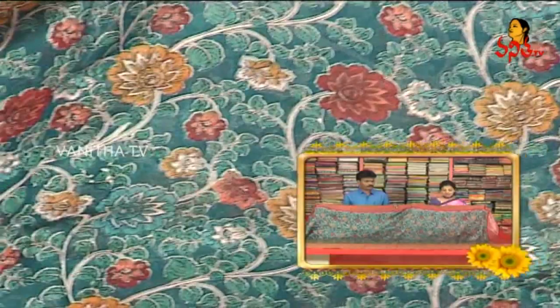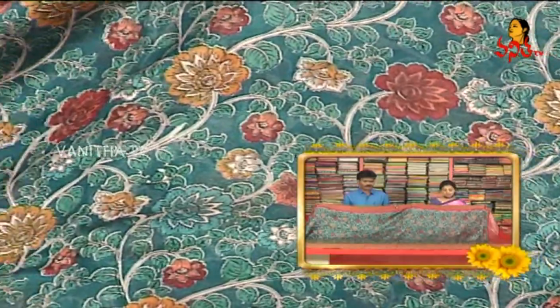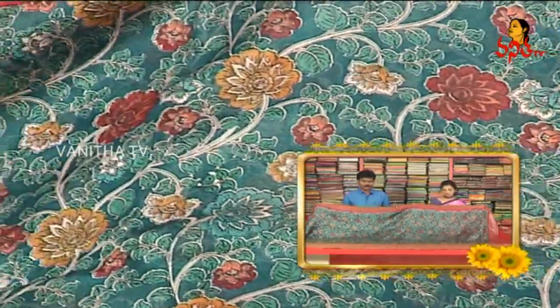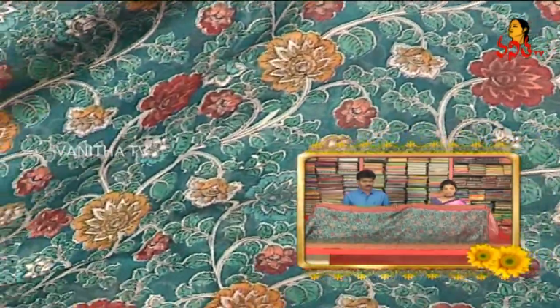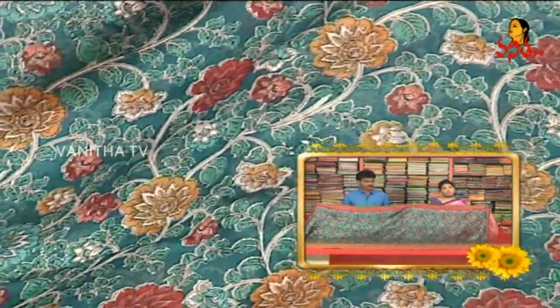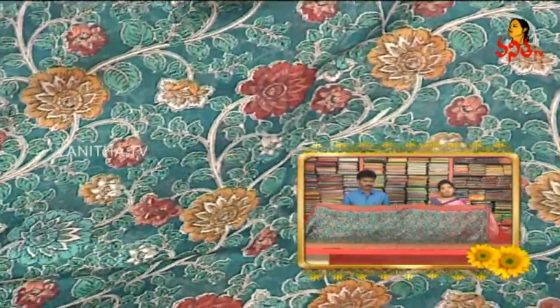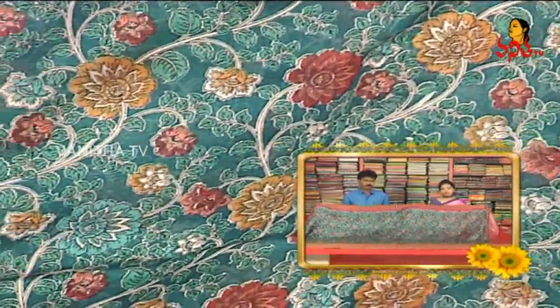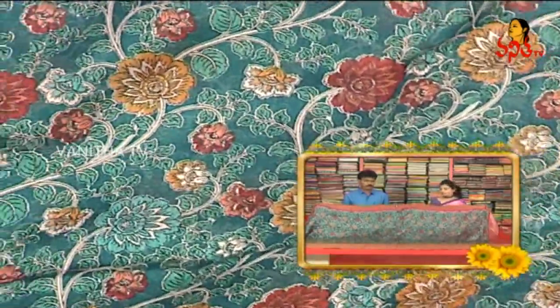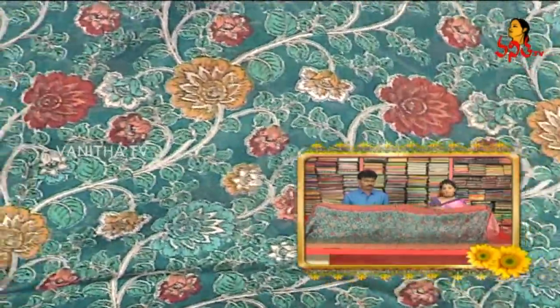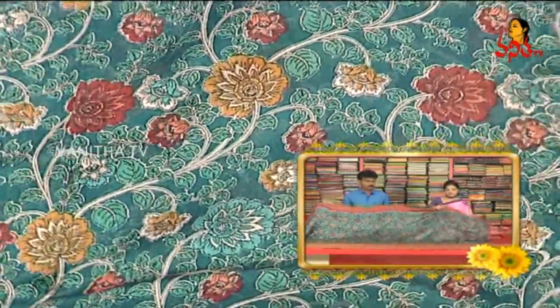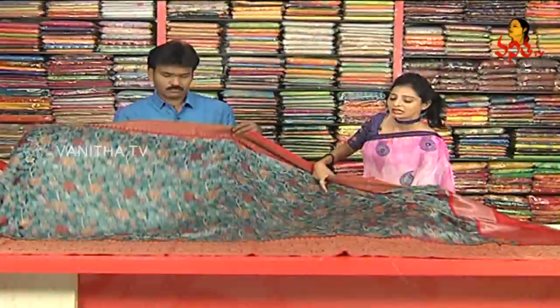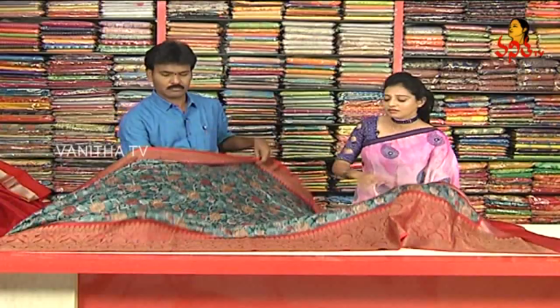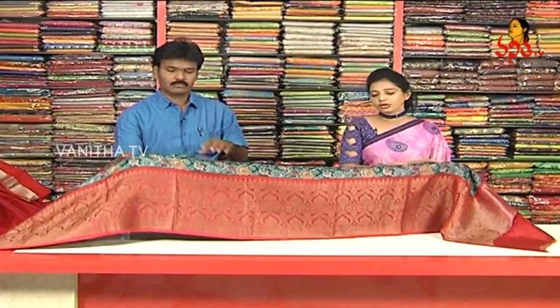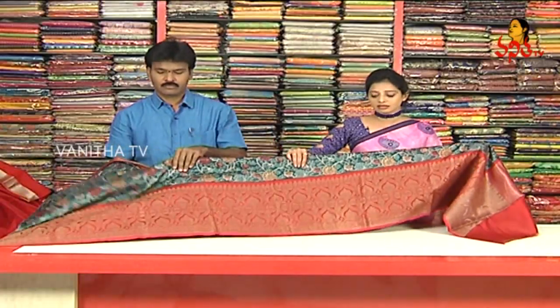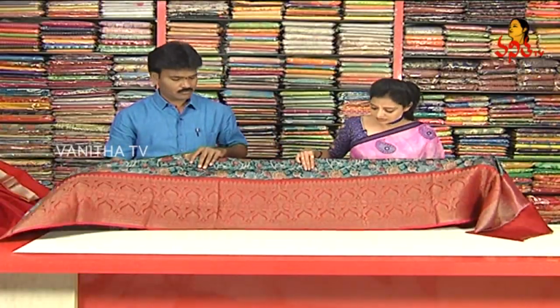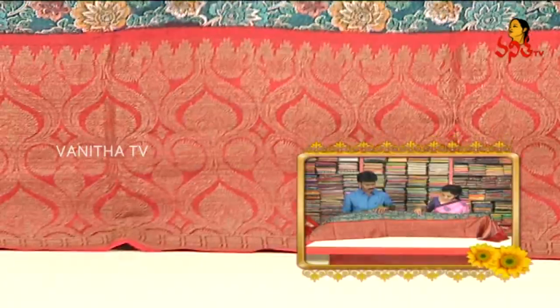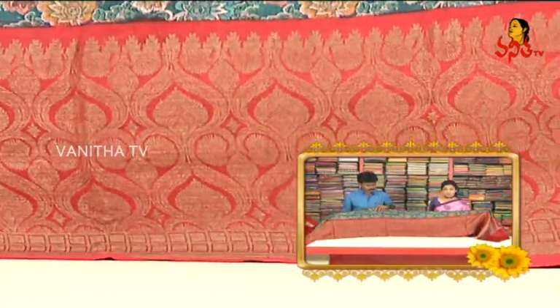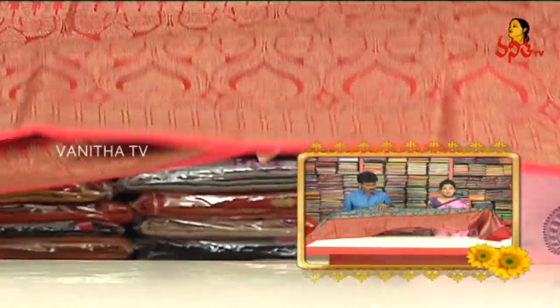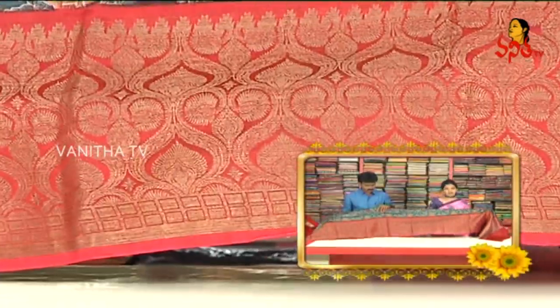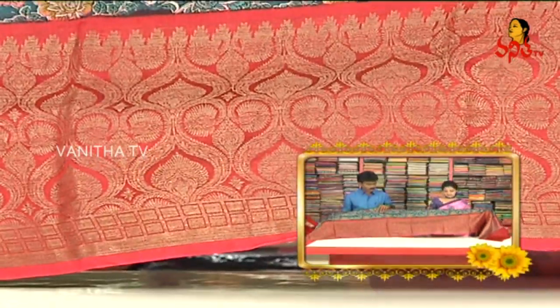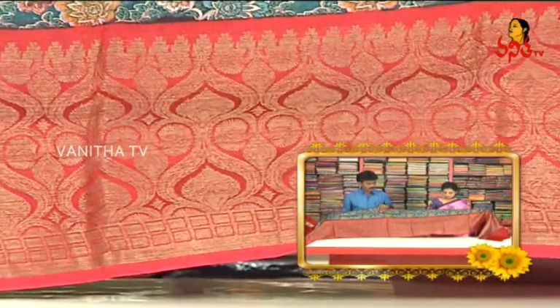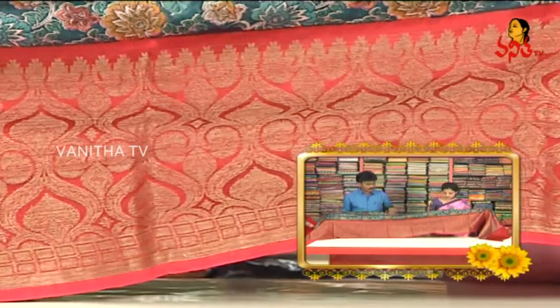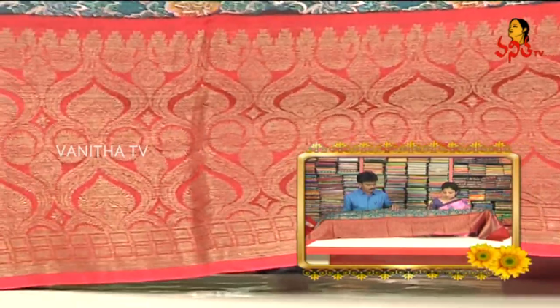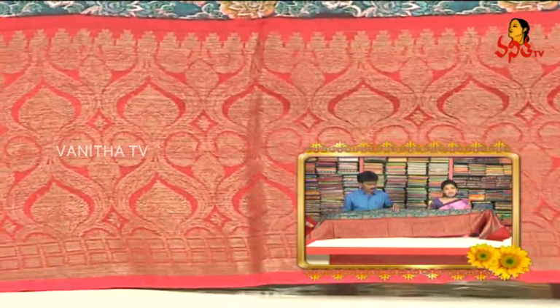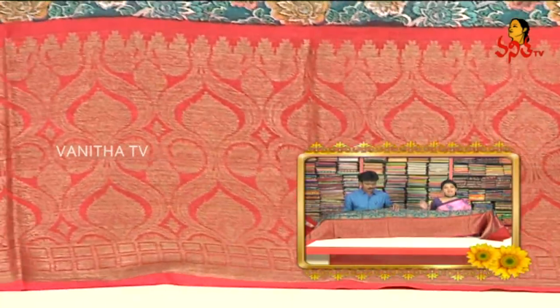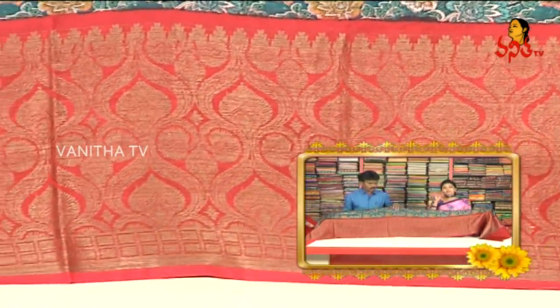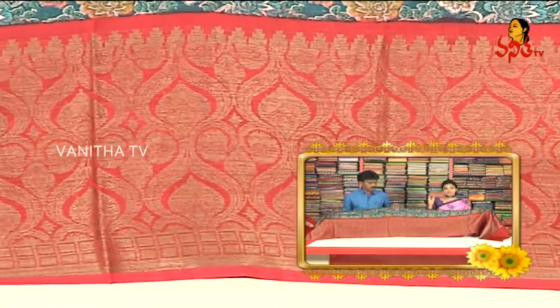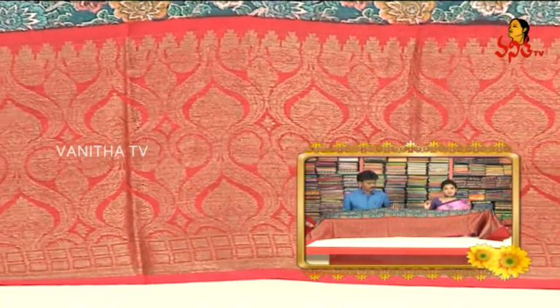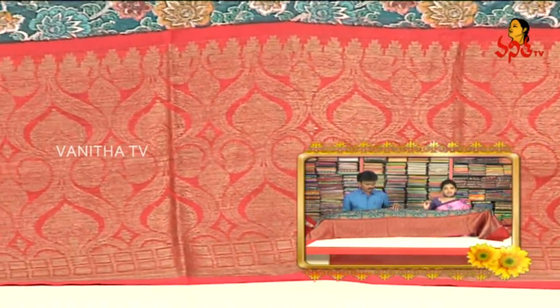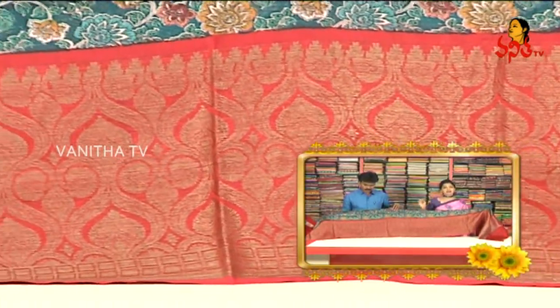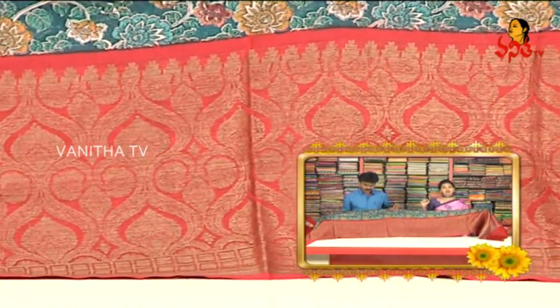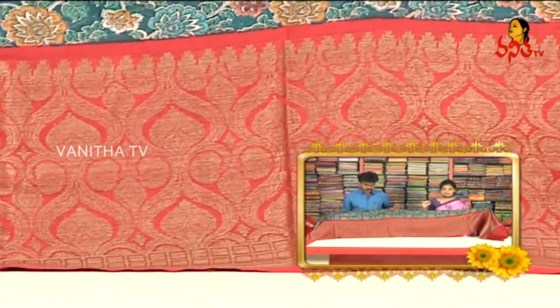The yellow and red color is the creeper design. We will choose the second VIP border. We have this style in the kunchi border. We have this style in the pinkish style. This is the antique zari.